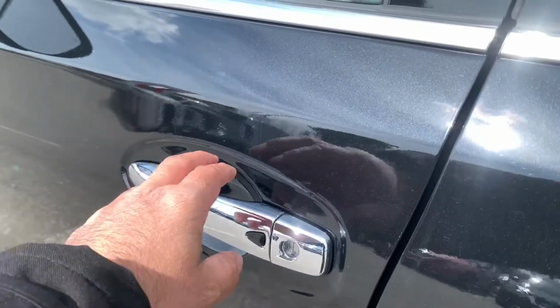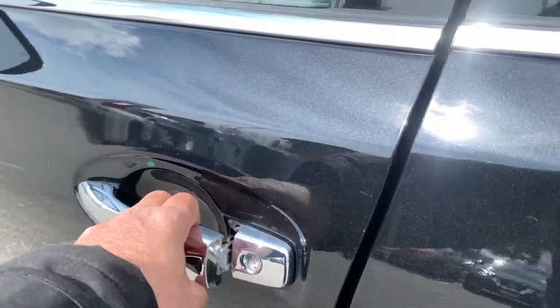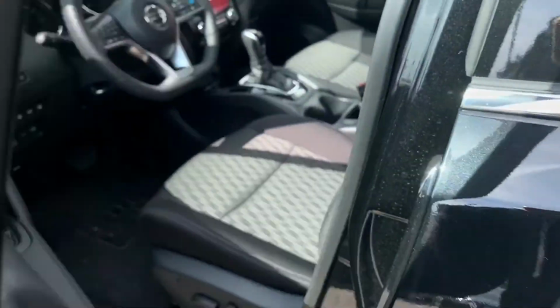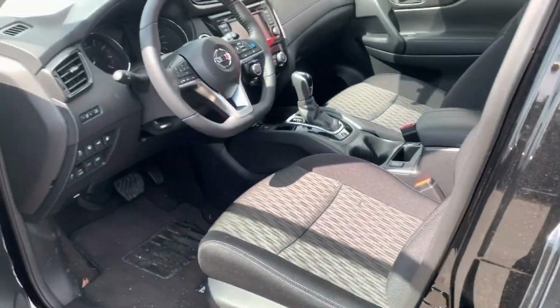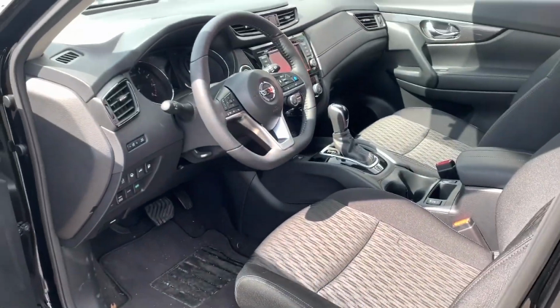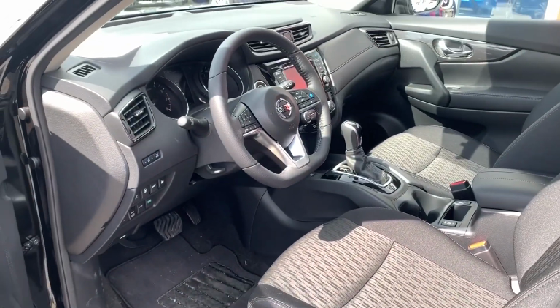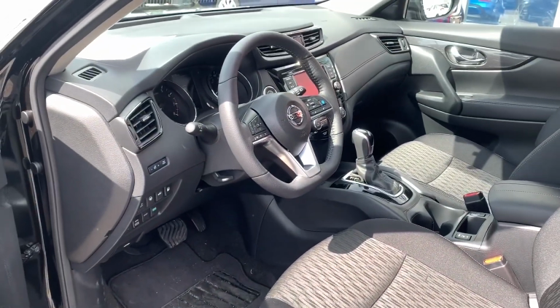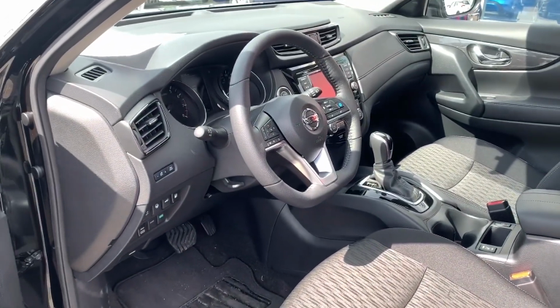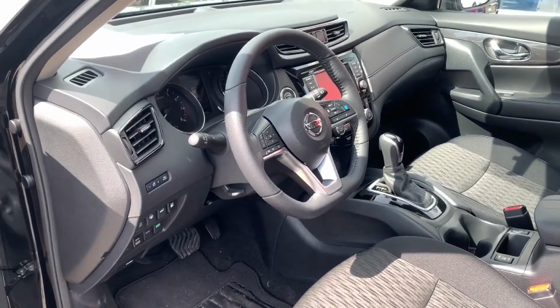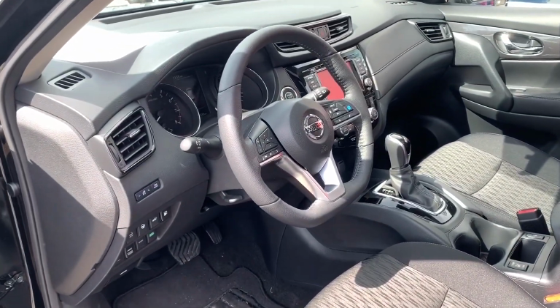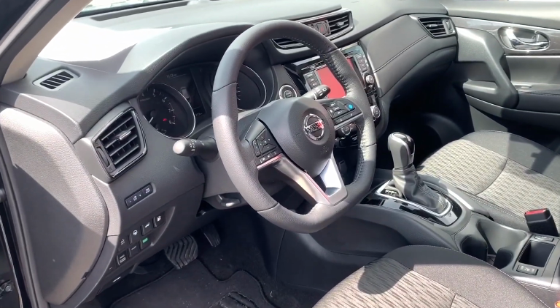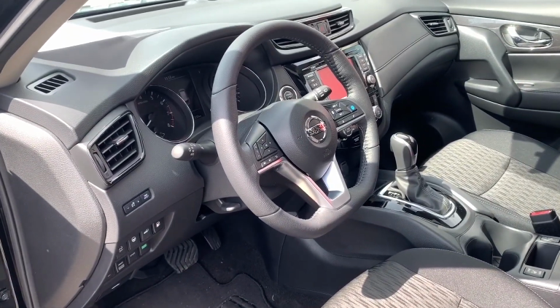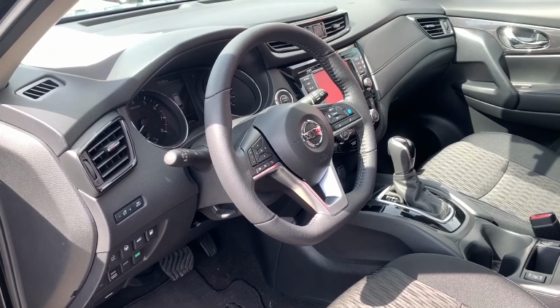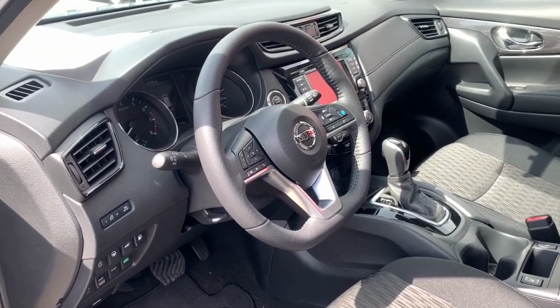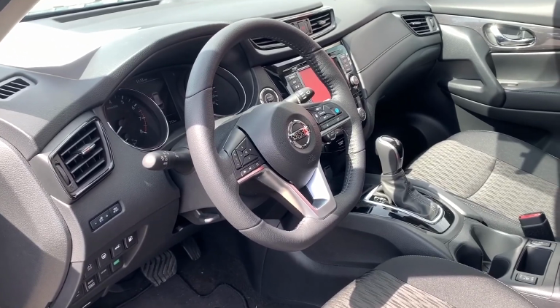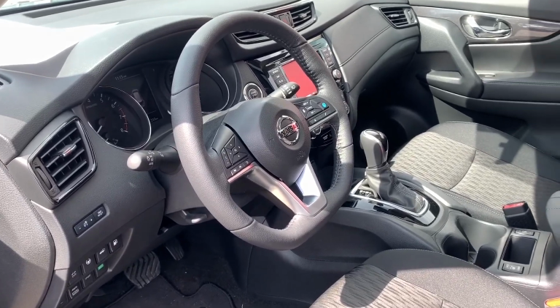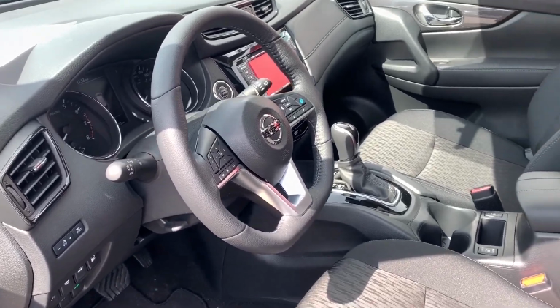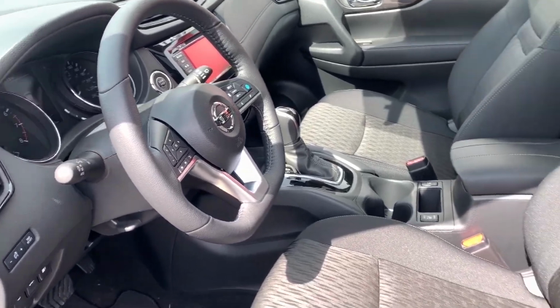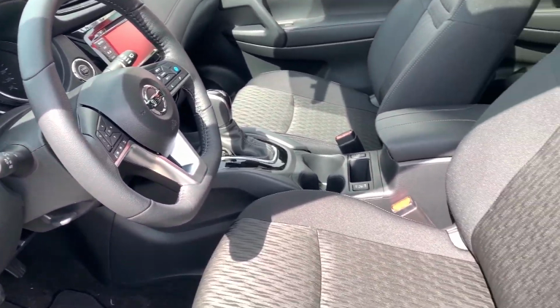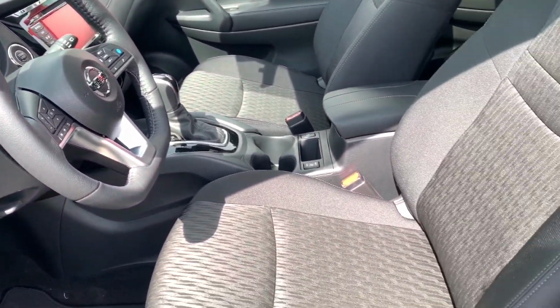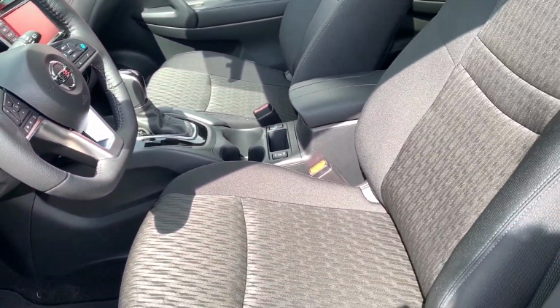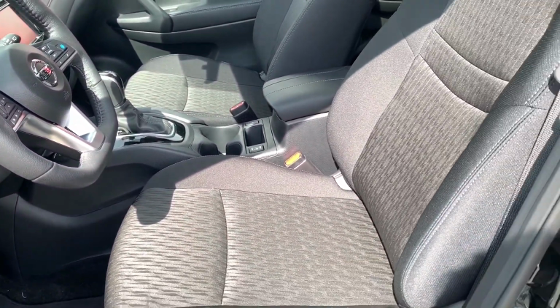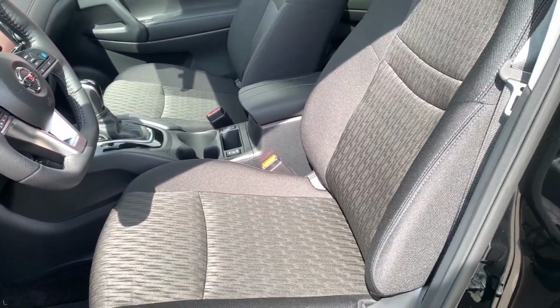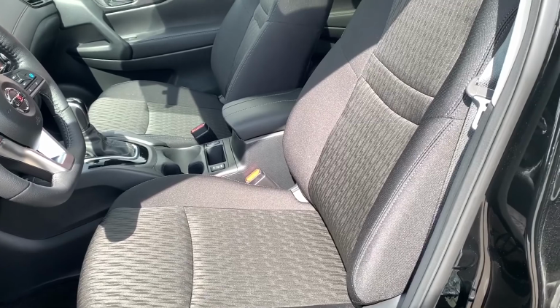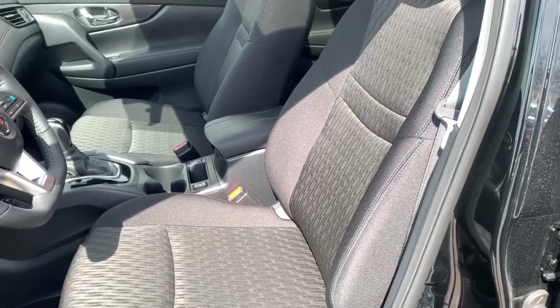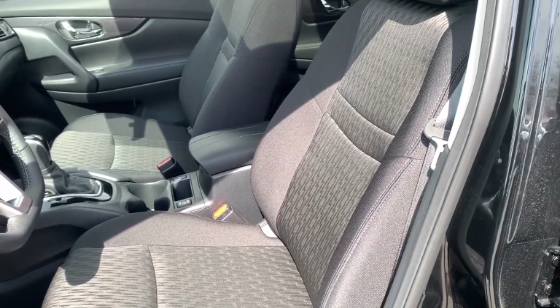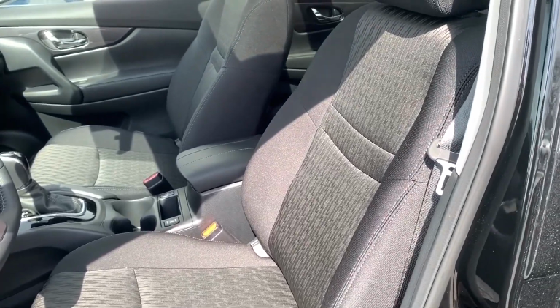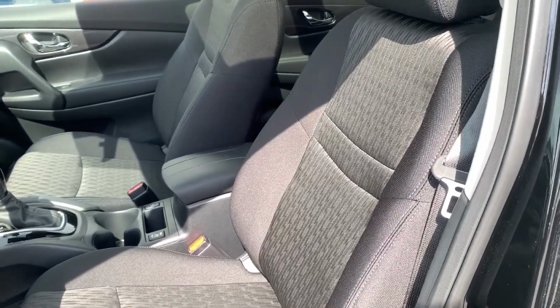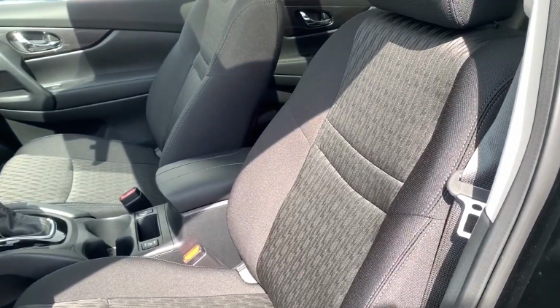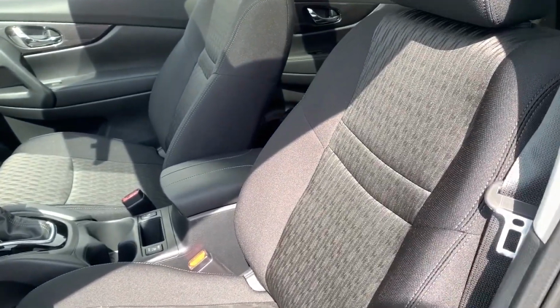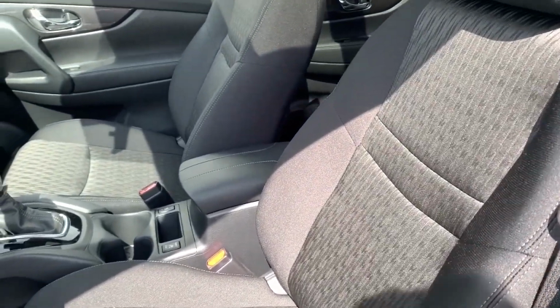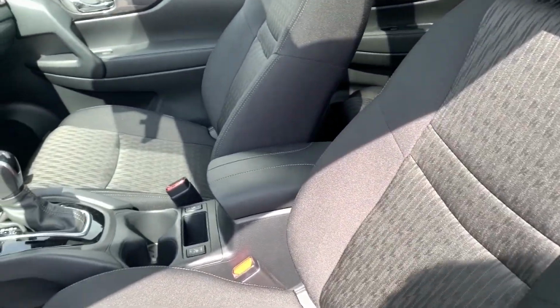Inside the Nissan Rogue you get a flat bottom steering wheel which helps make ingress and egress very easy. You have Nissan's very popular zero-gravity seats — they're probably the most comfortable in the entire industry.